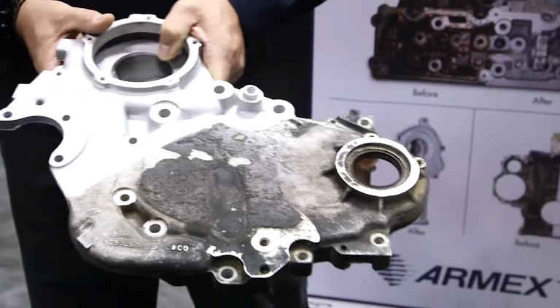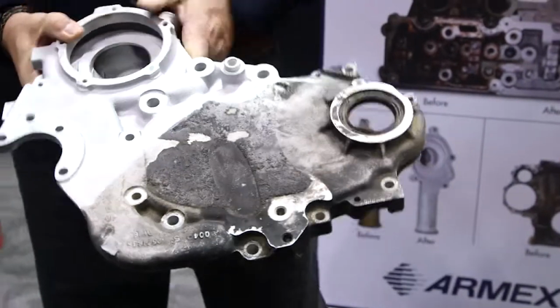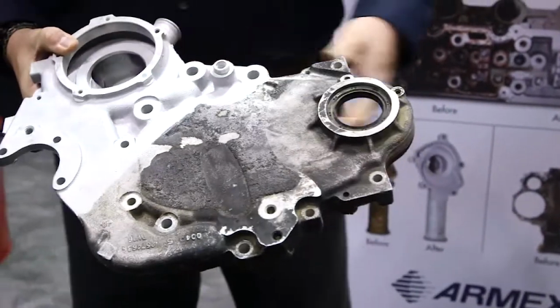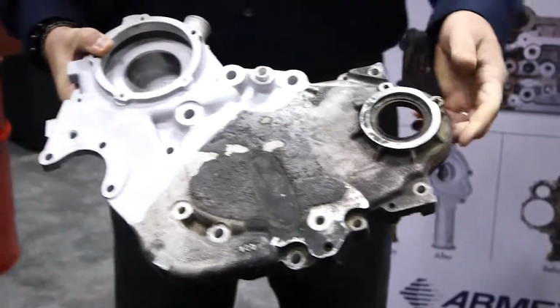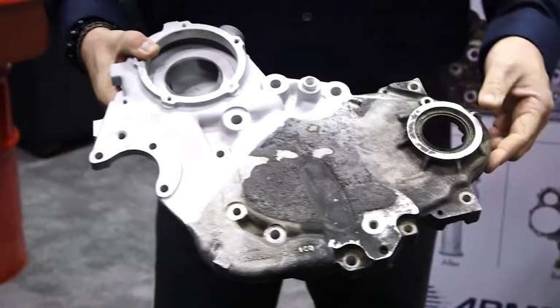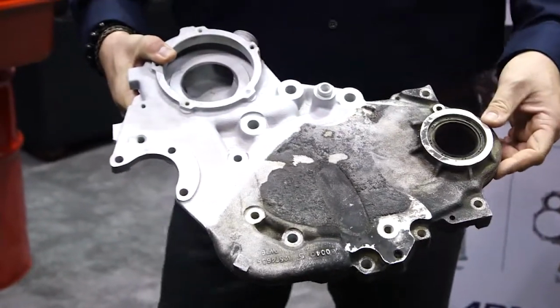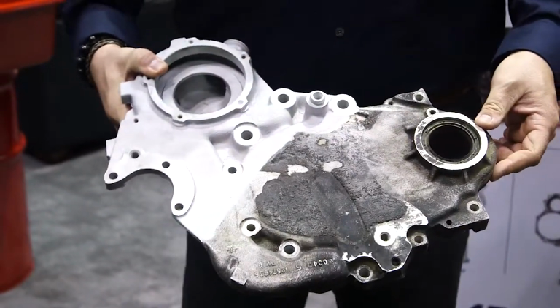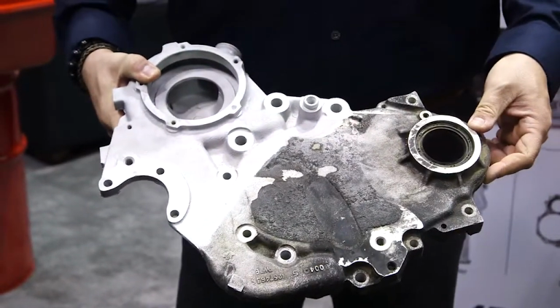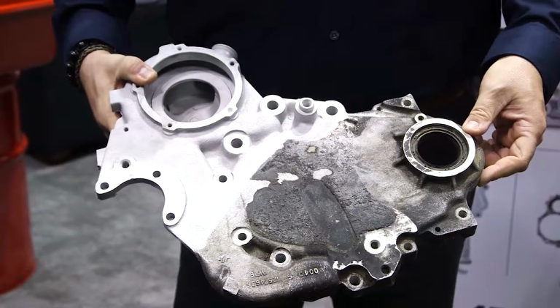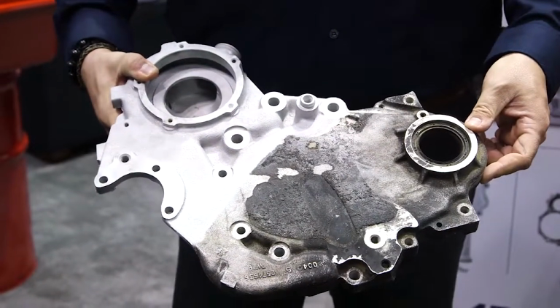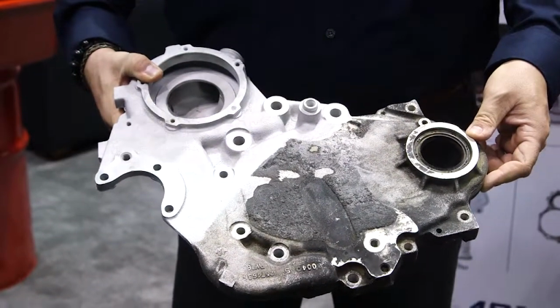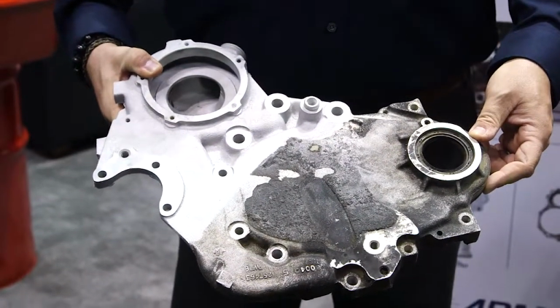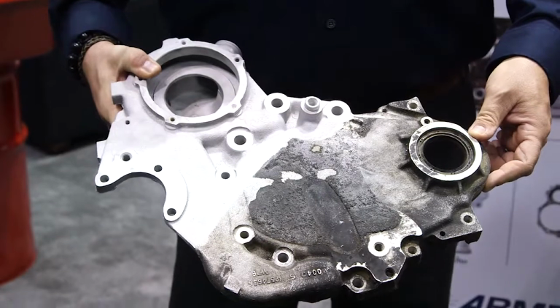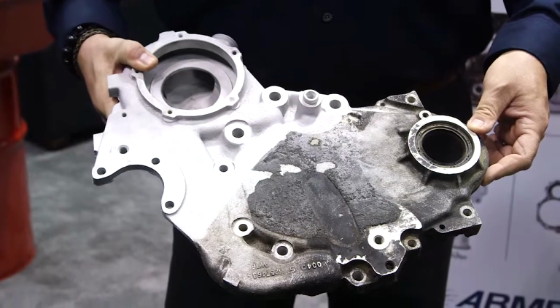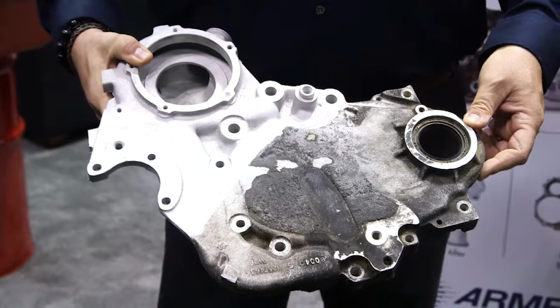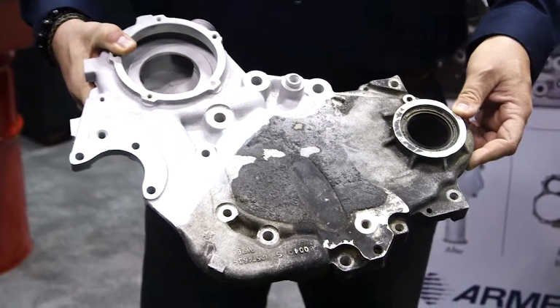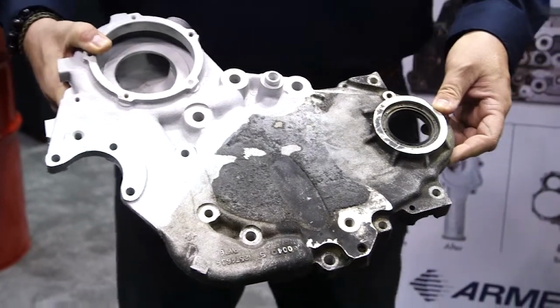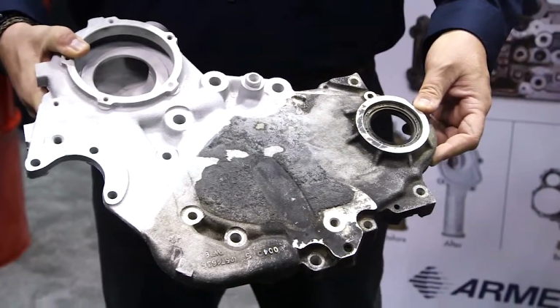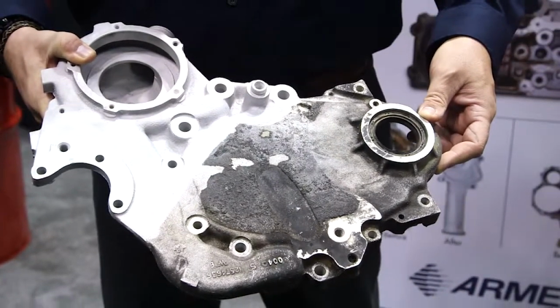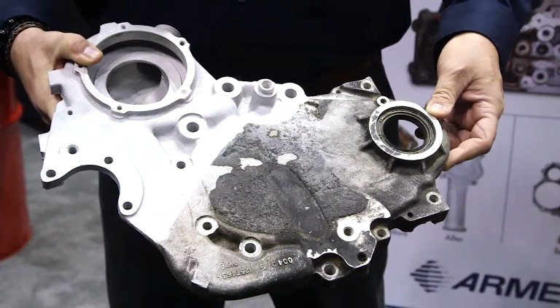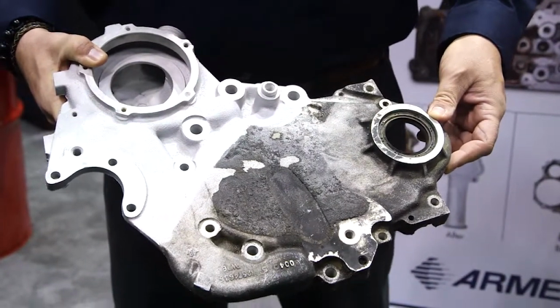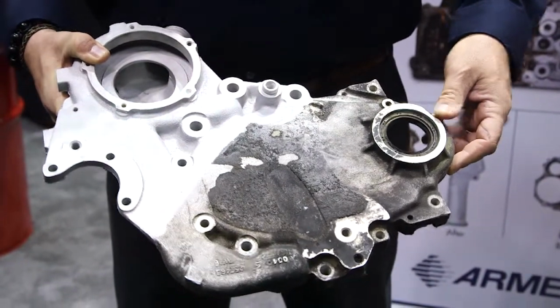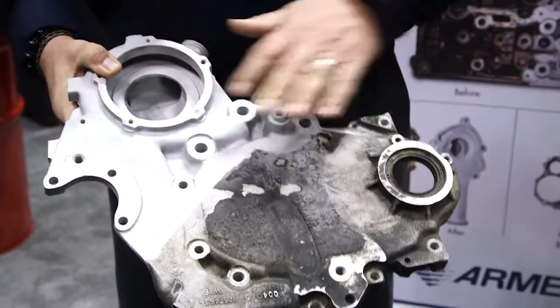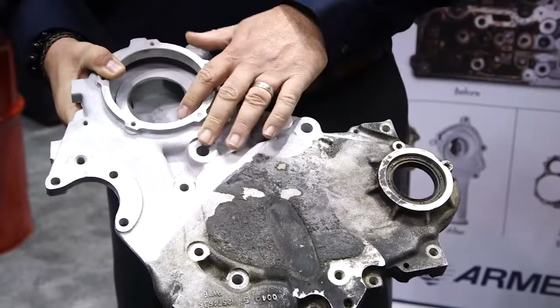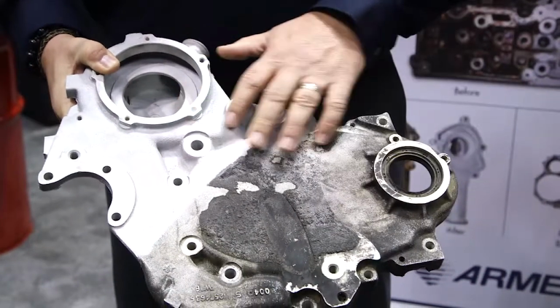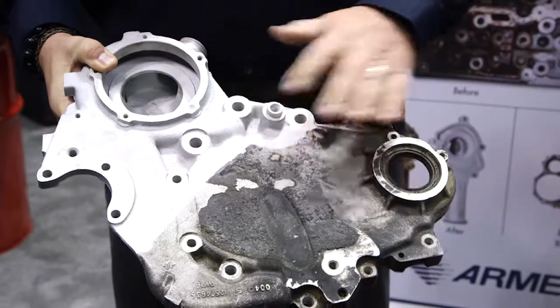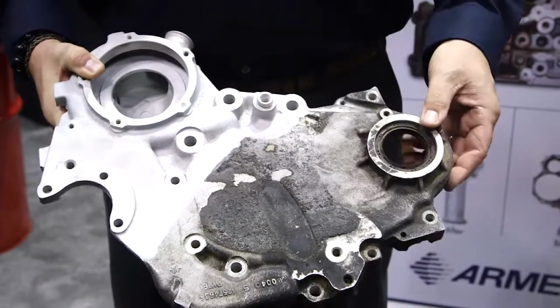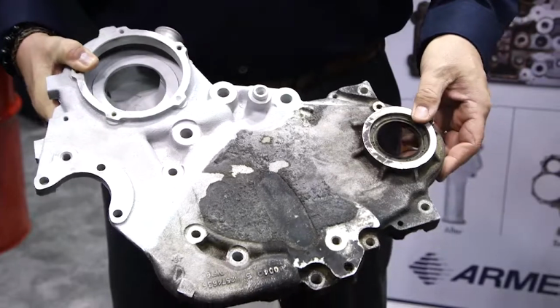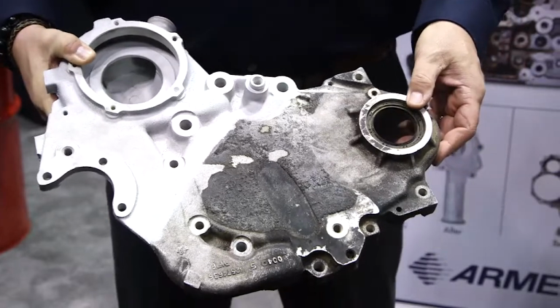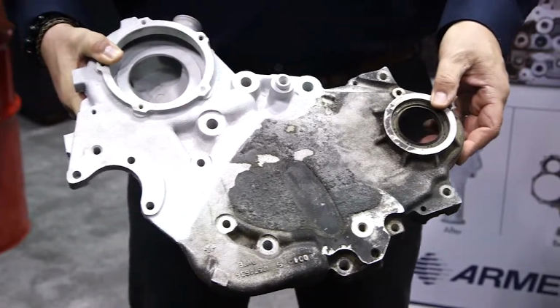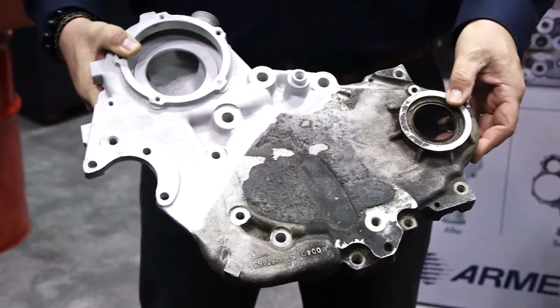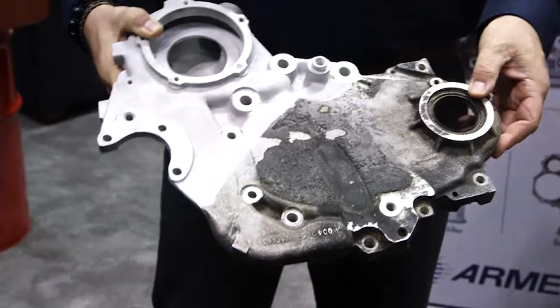Armex makes 11 different formulations which are job specific, meaning that we have a formulation specifically for different types of cleaning tasks. The product used on this particular part was a product called Maintenance XL.